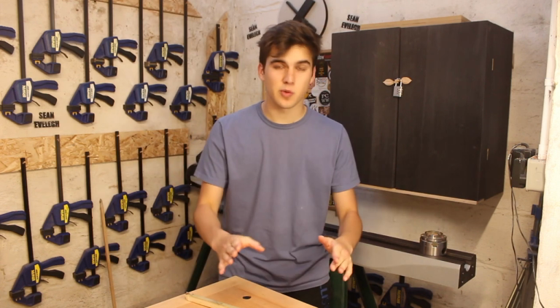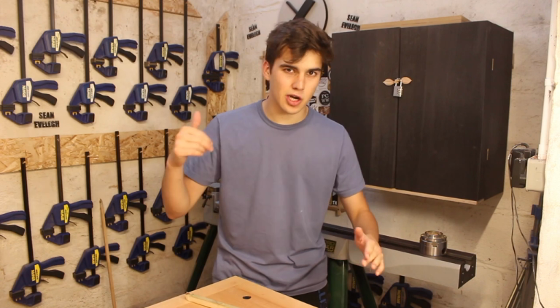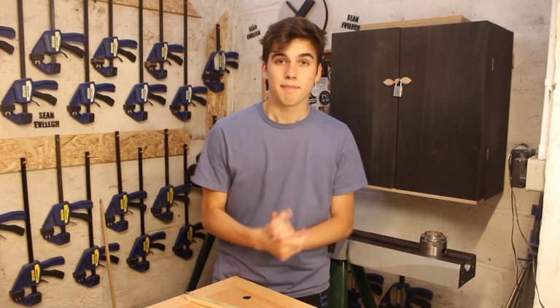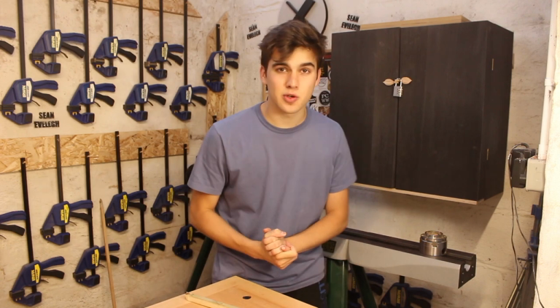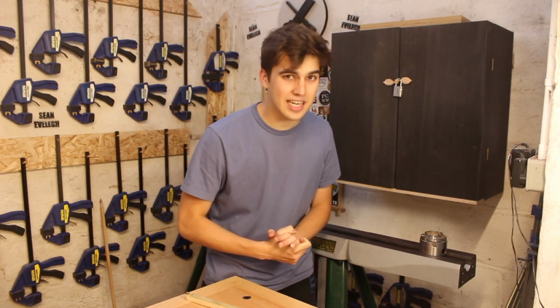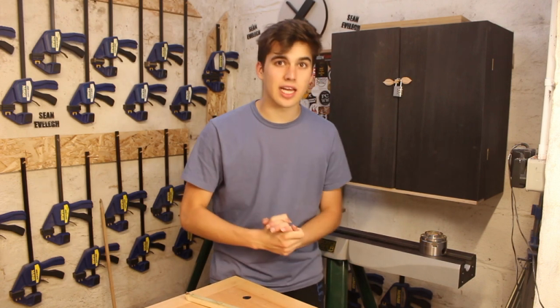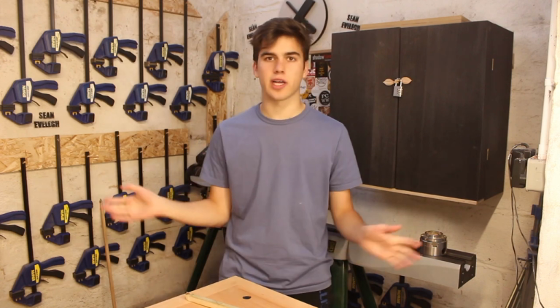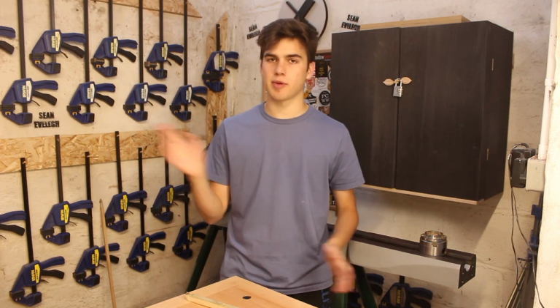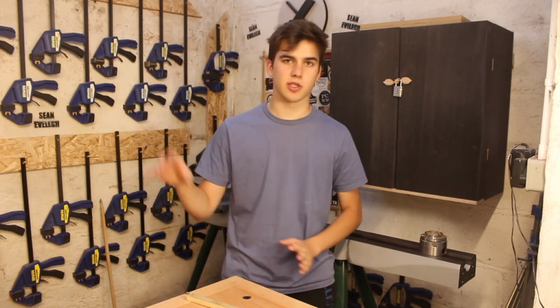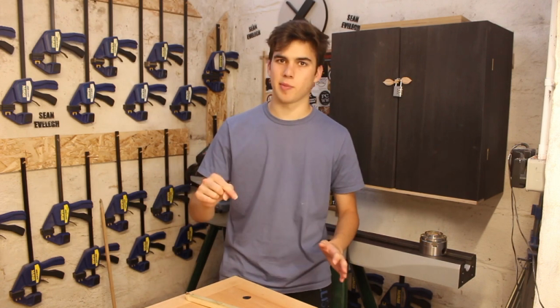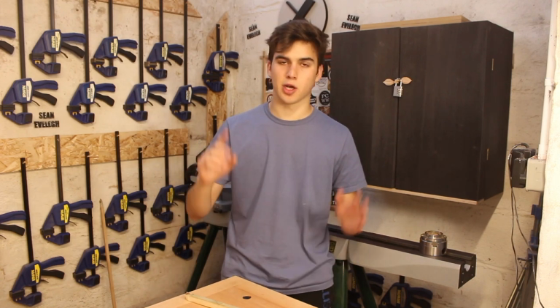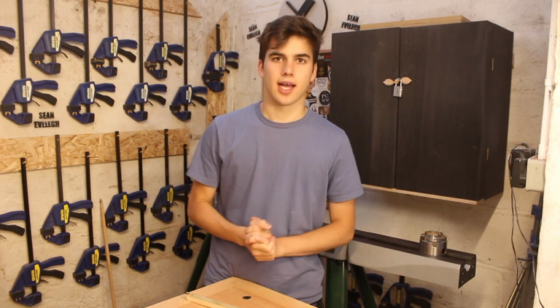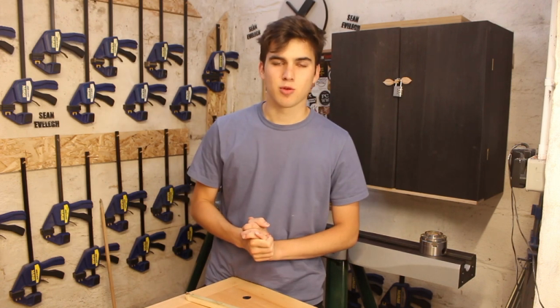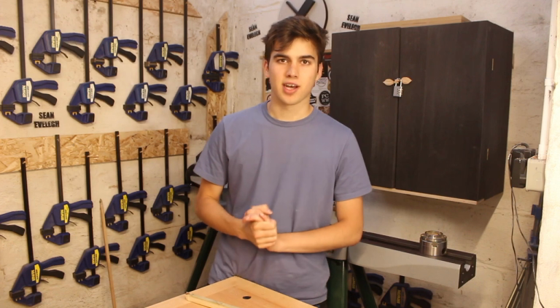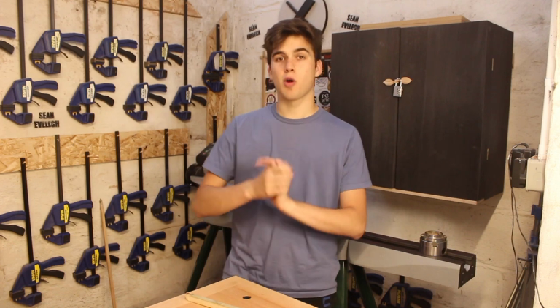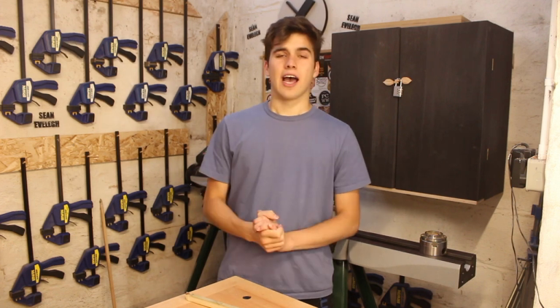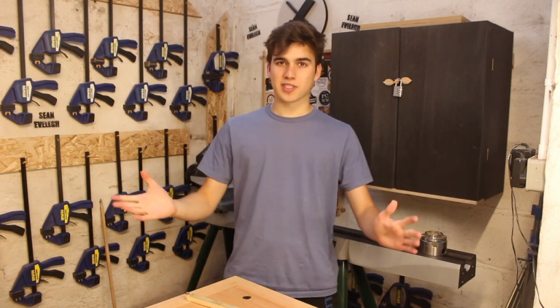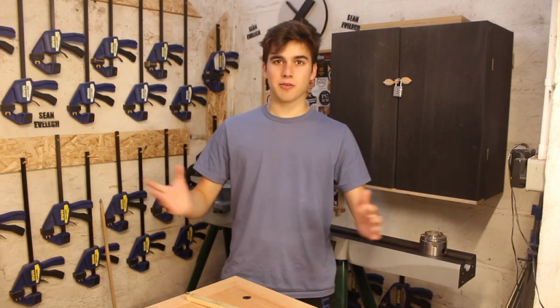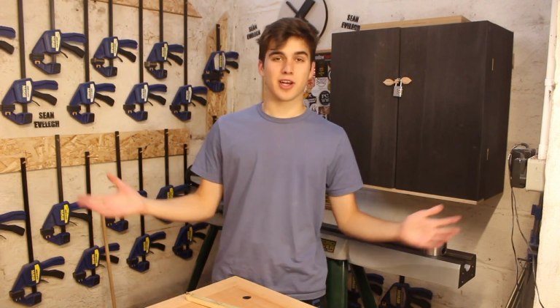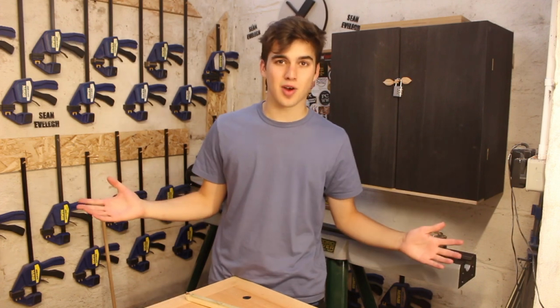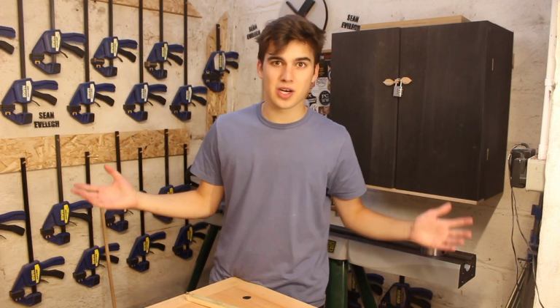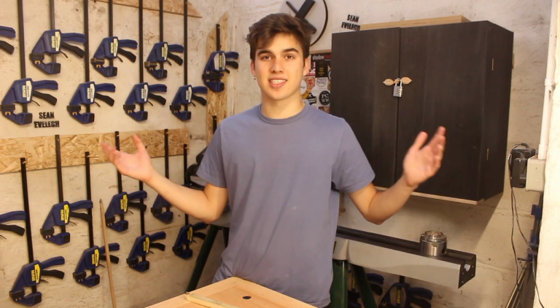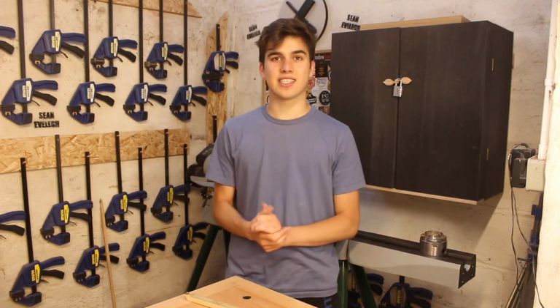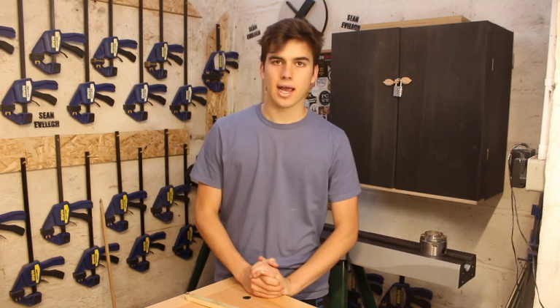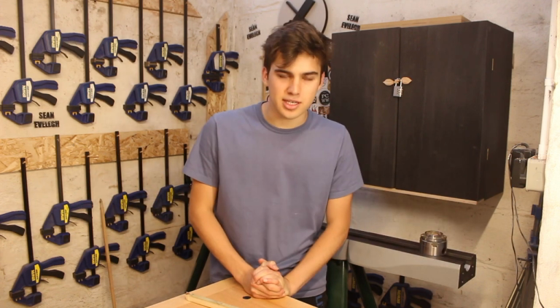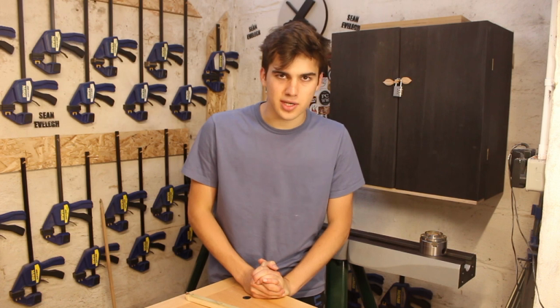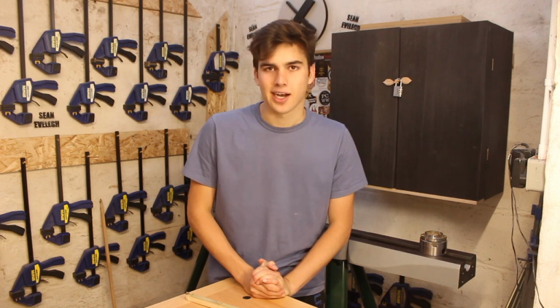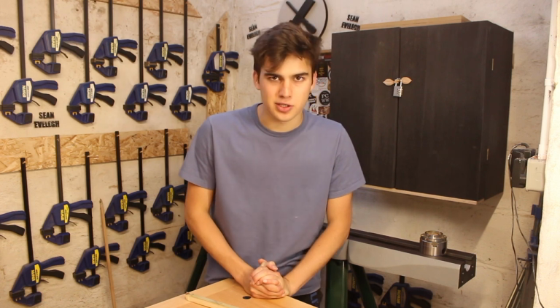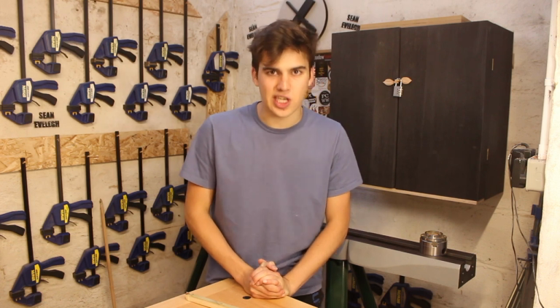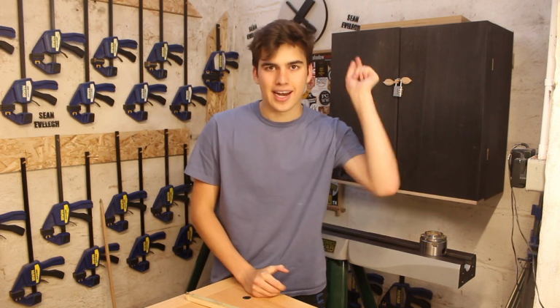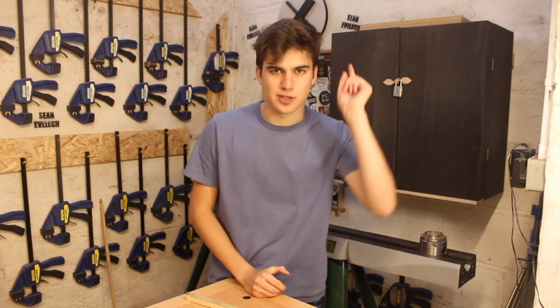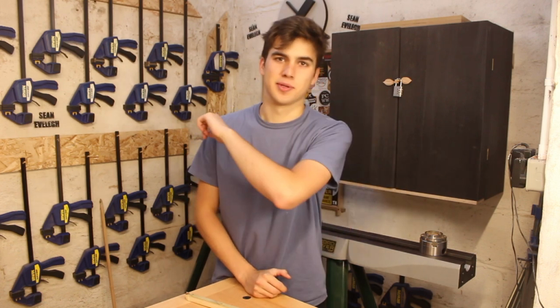If you enjoyed this video, make sure to give it a like. If you've got any questions about what I'm doing, just comment down below and I will reply to your comment. And of course, if you're new, why not subscribe? Follow along with the series. I hope you enjoy this video — let's get straight into it.